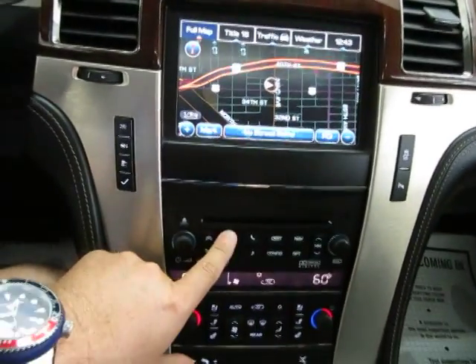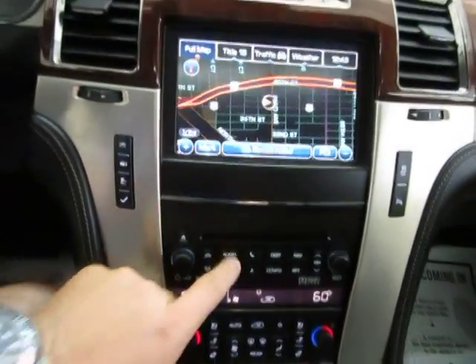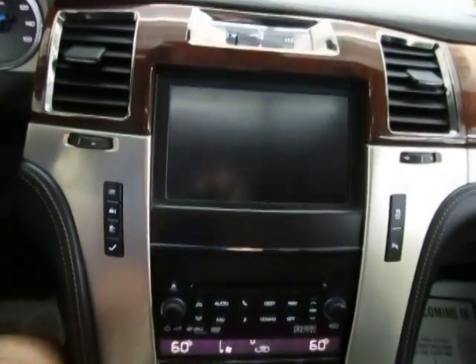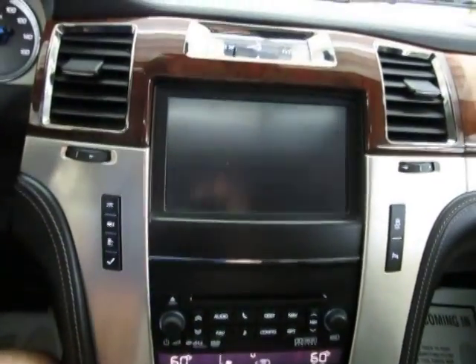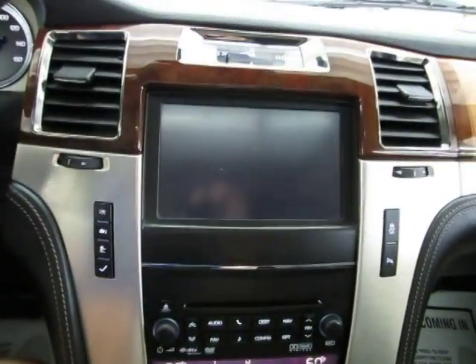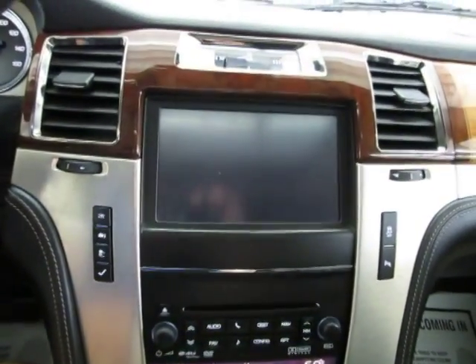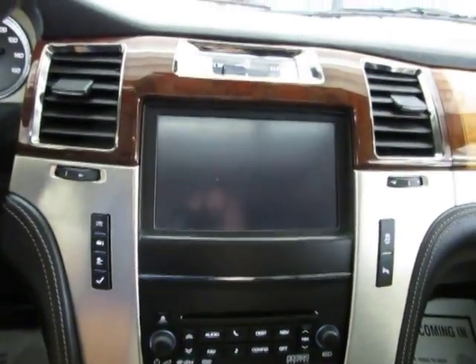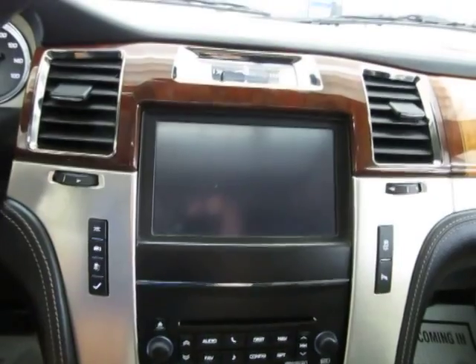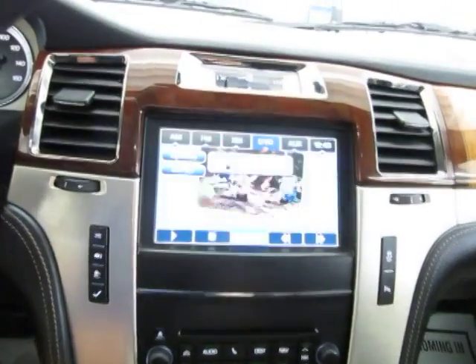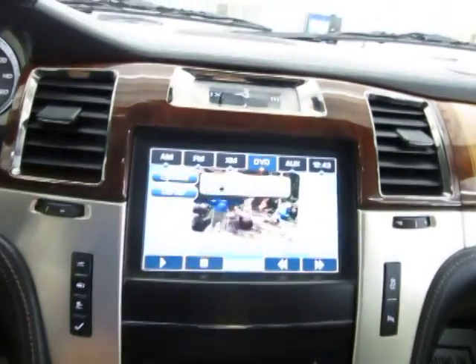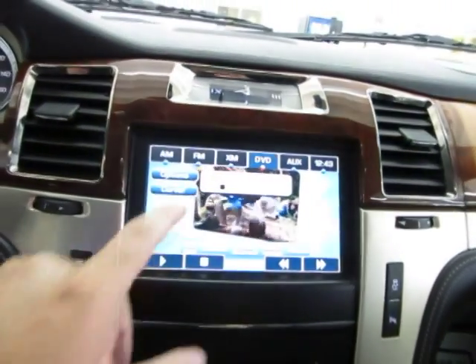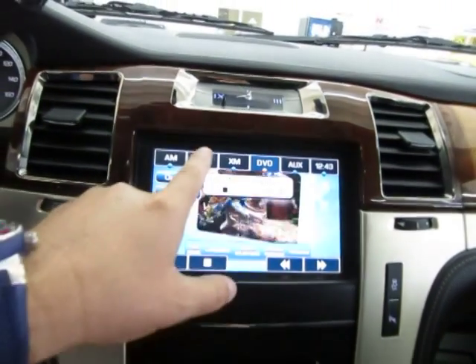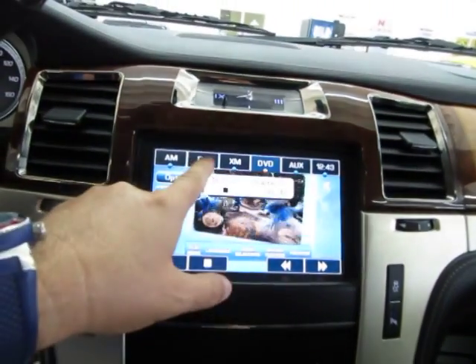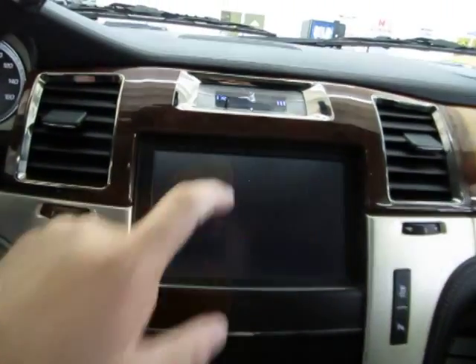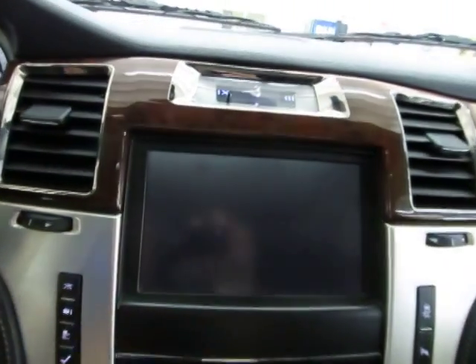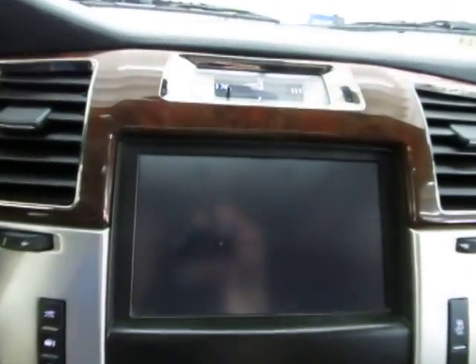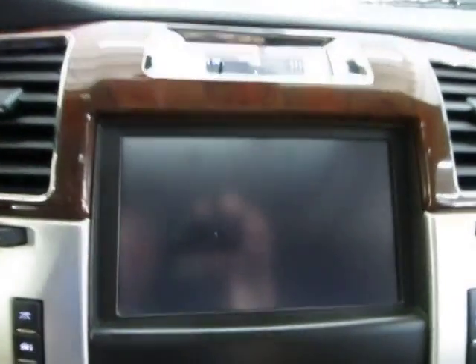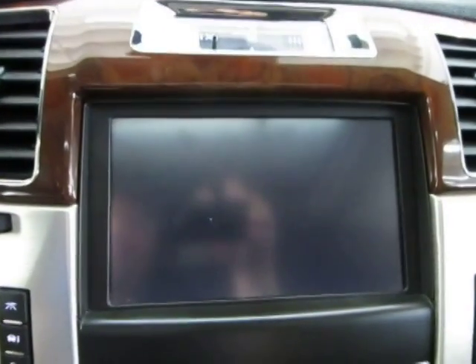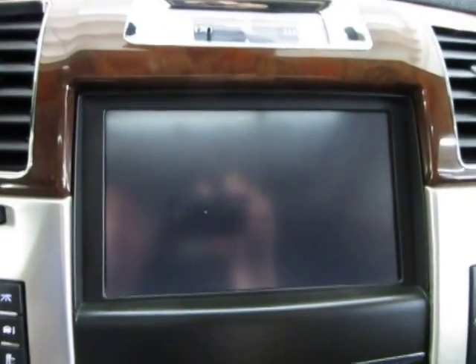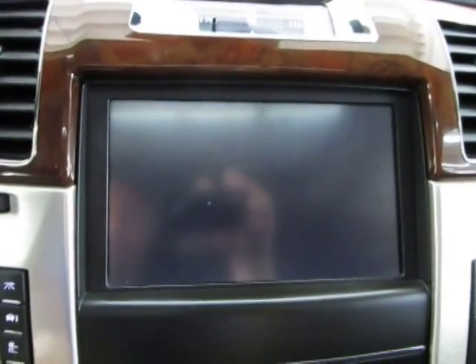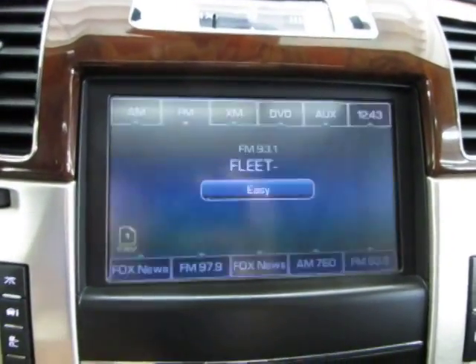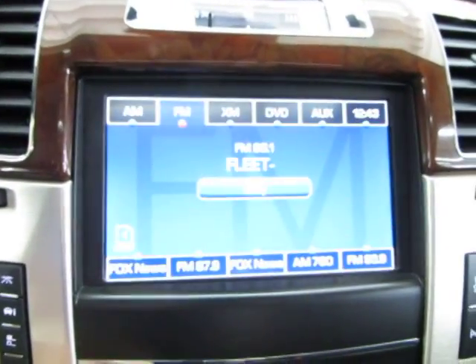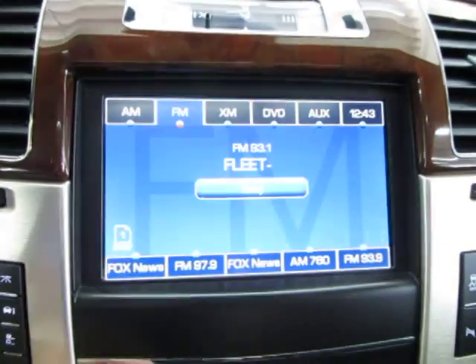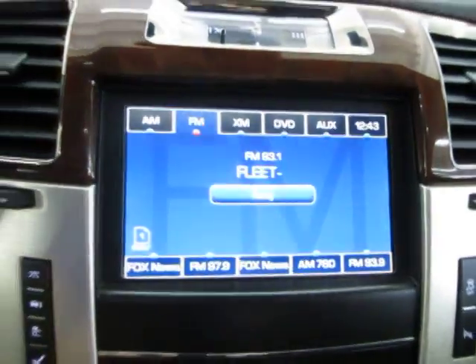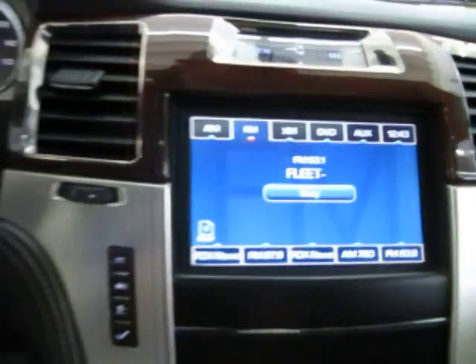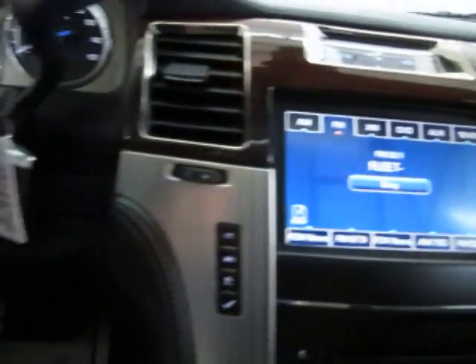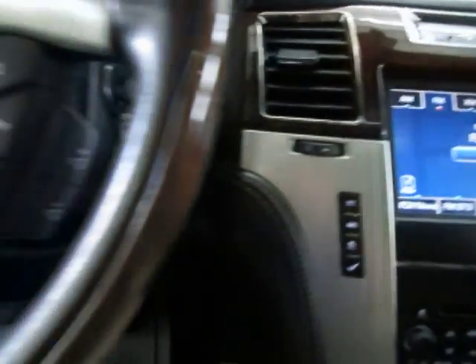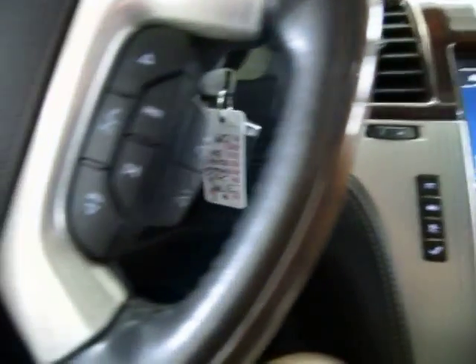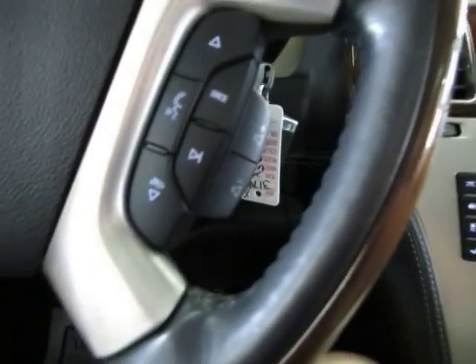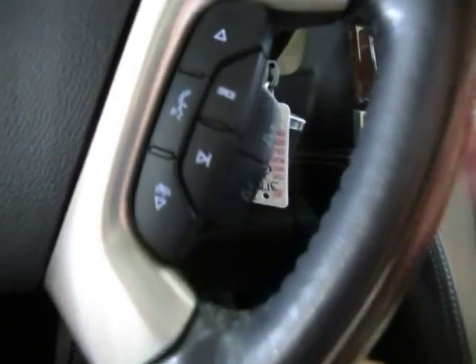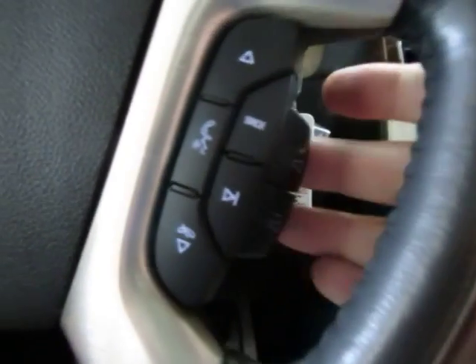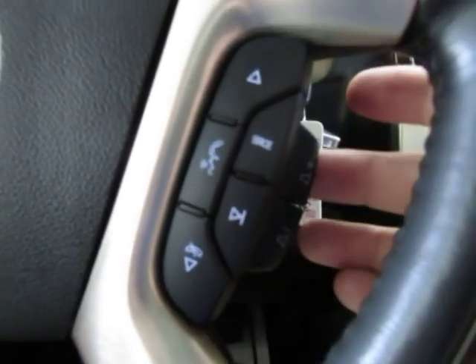Let's go ahead and listen to the music — press the audio here and let's change this to FM. By the way, you can see it's a touch screen. You can raise or lower the volume right from the steering wheel.